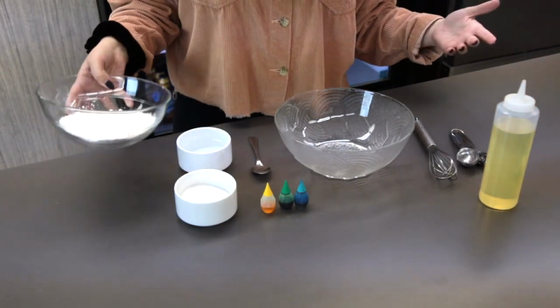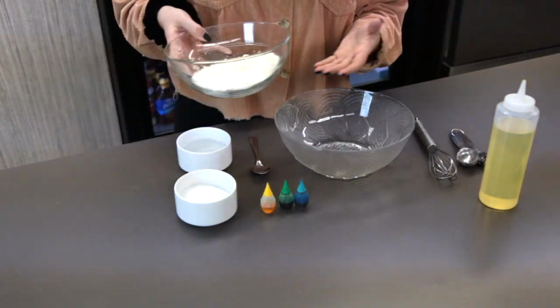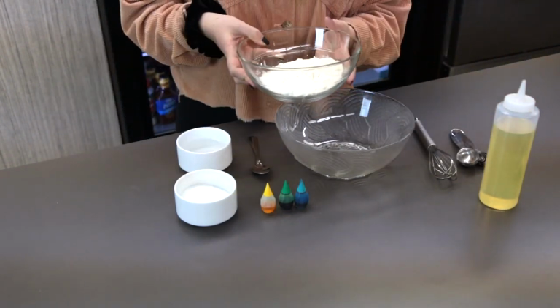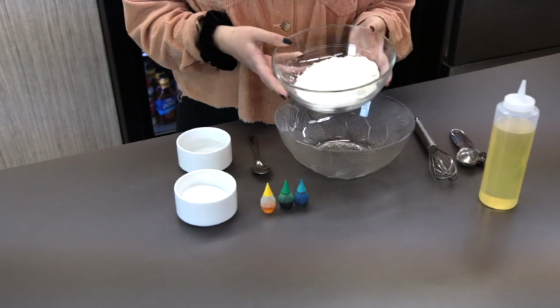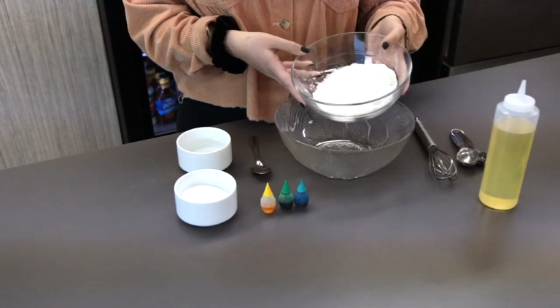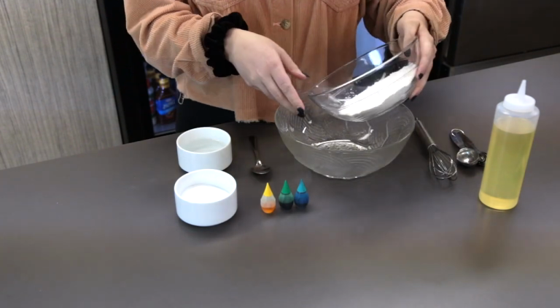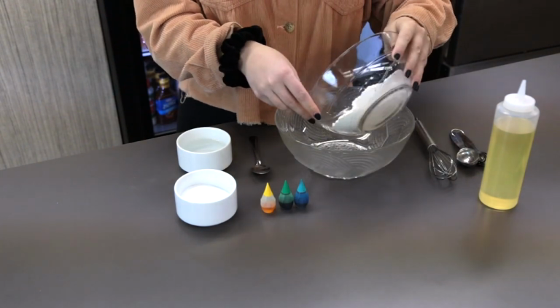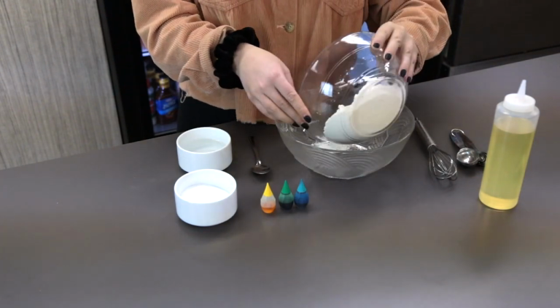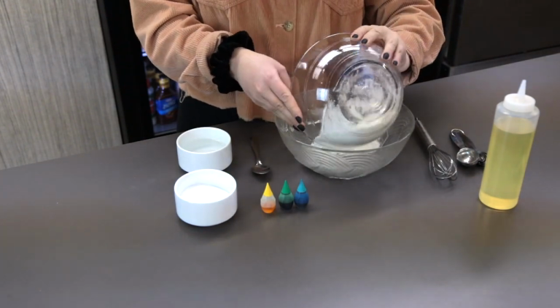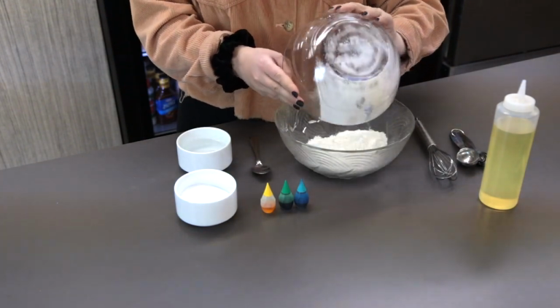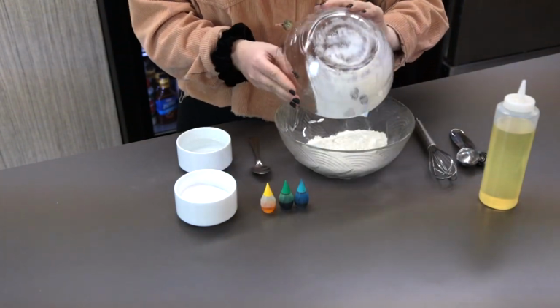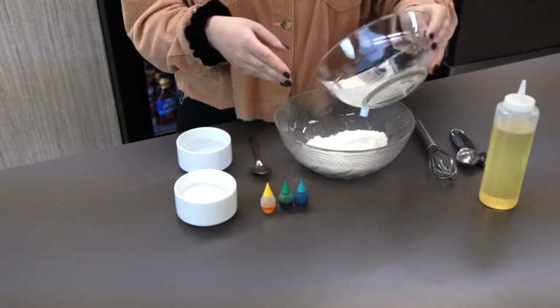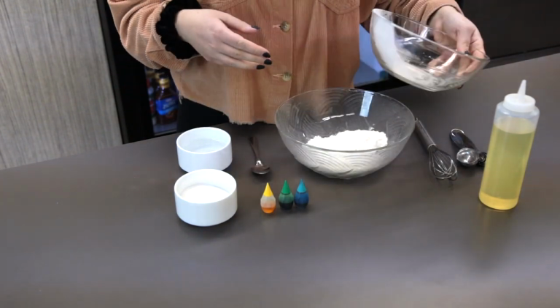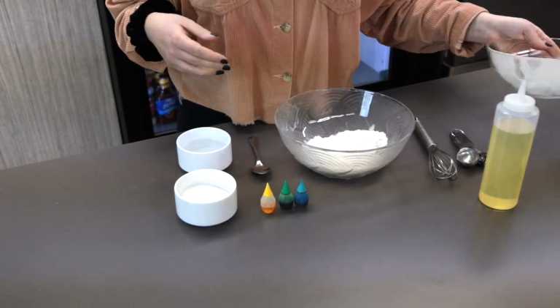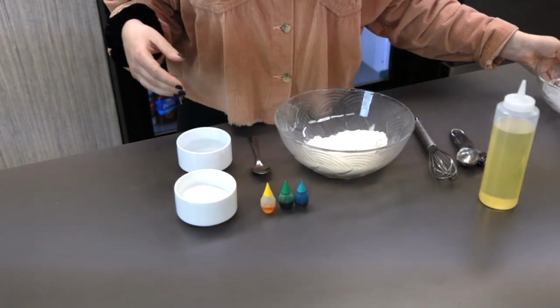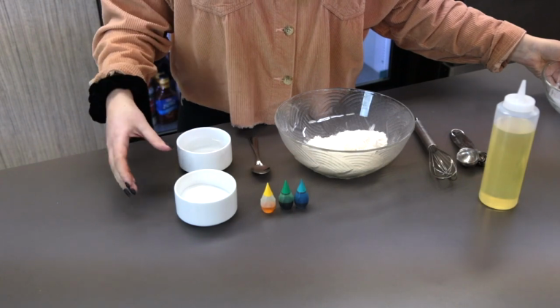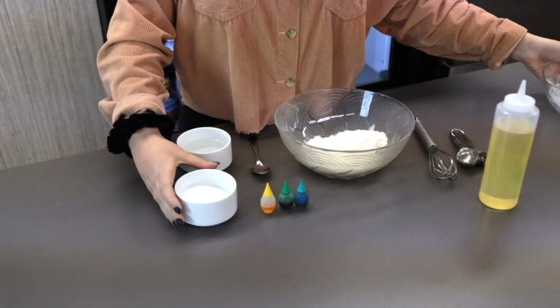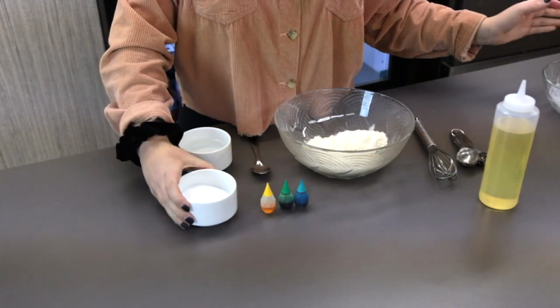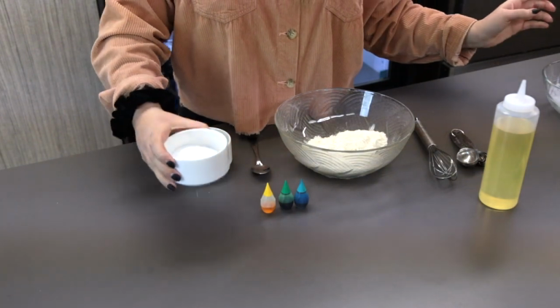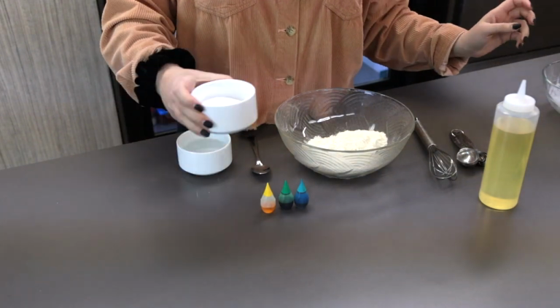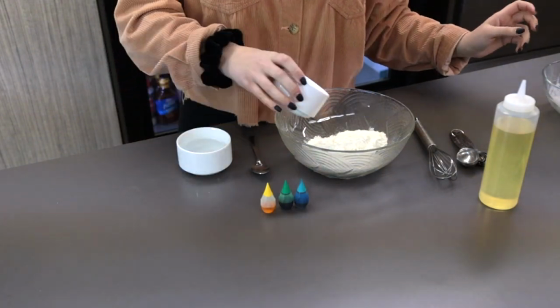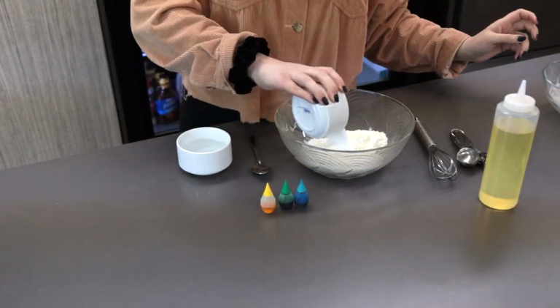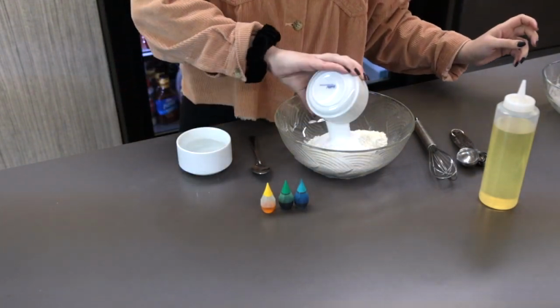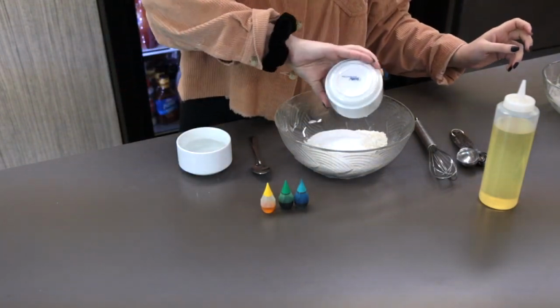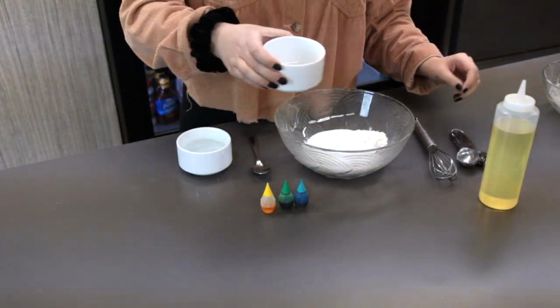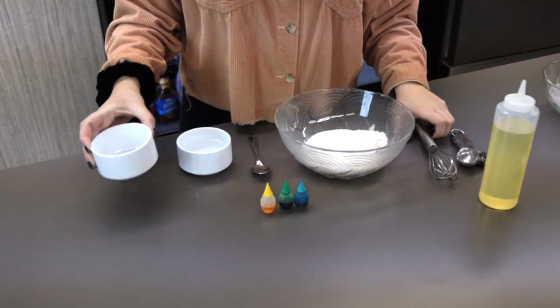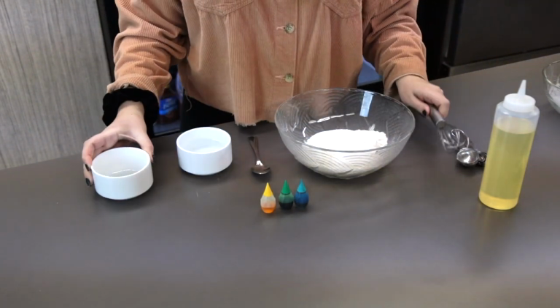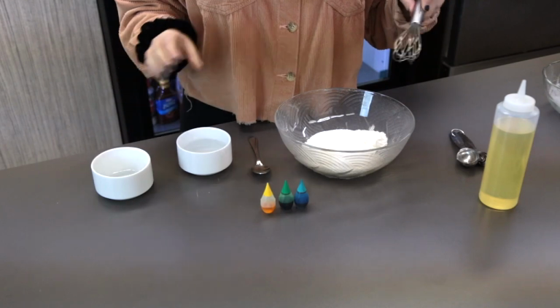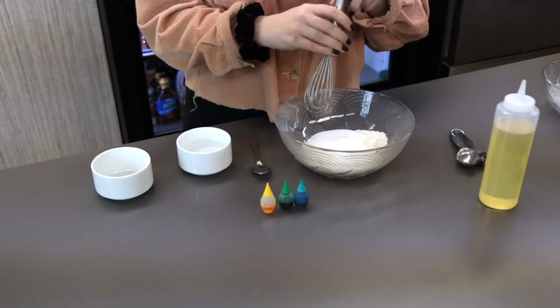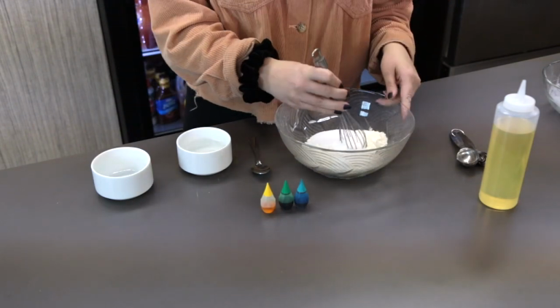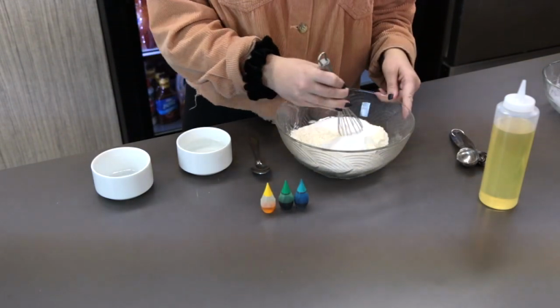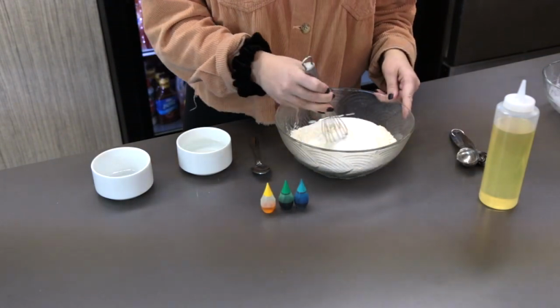So first of all, we're going to take our flour and add it to our larger bowl, and then we're also going to take our salt and mix those together really thoroughly.